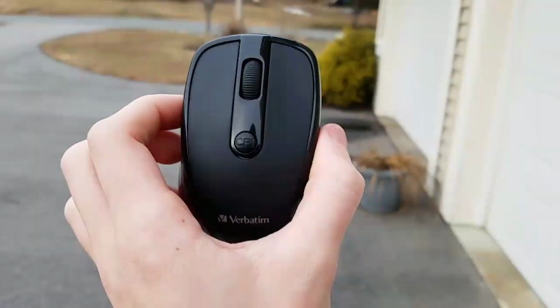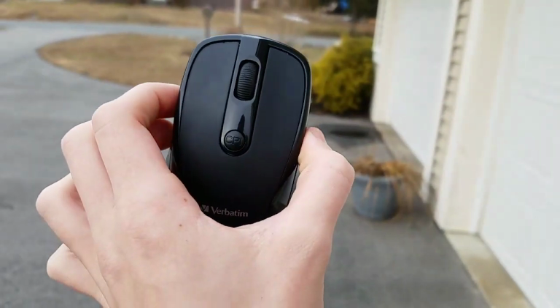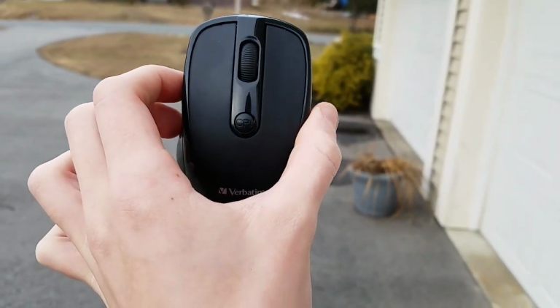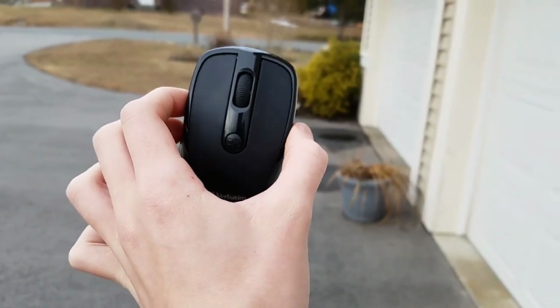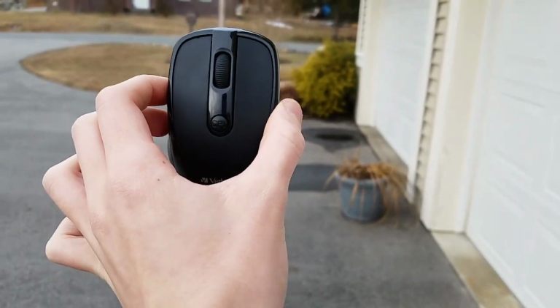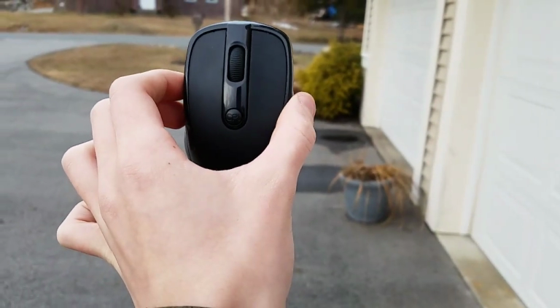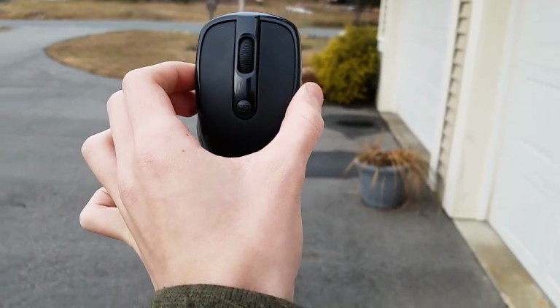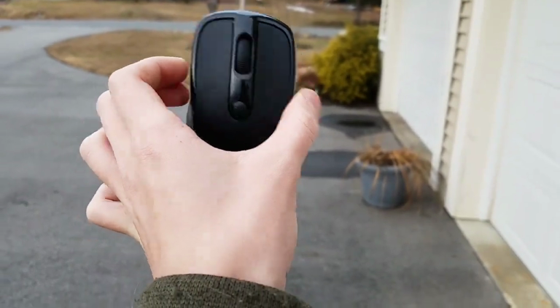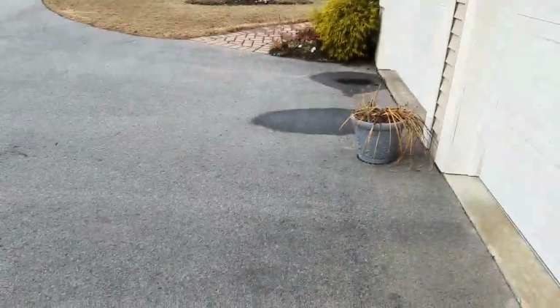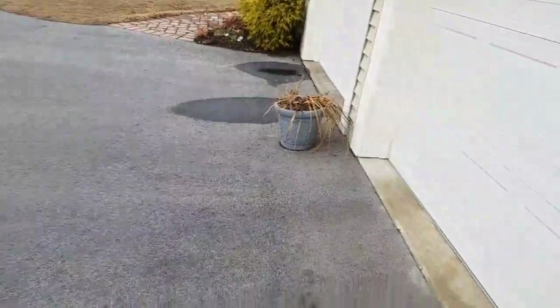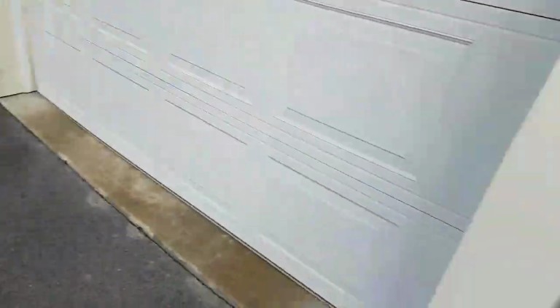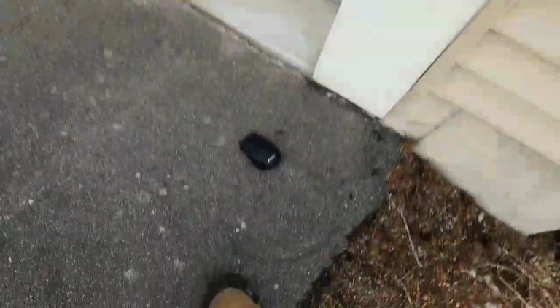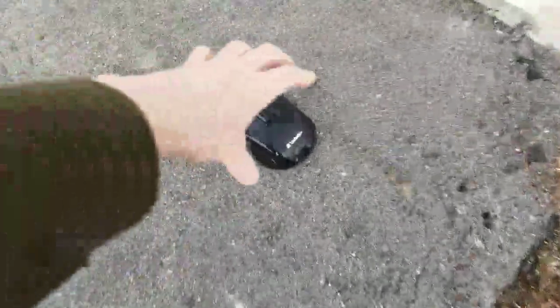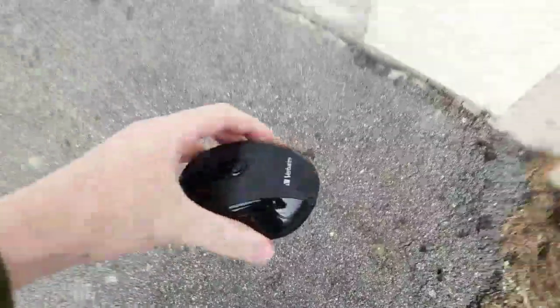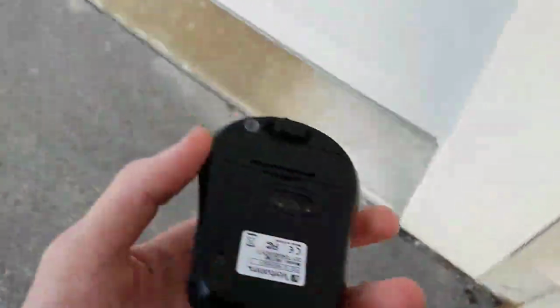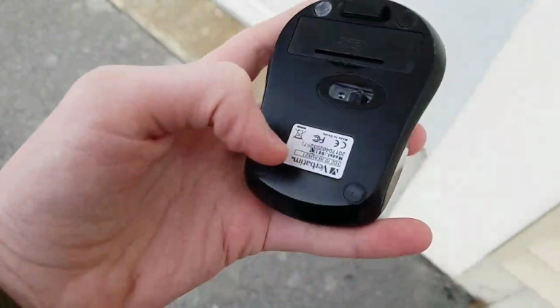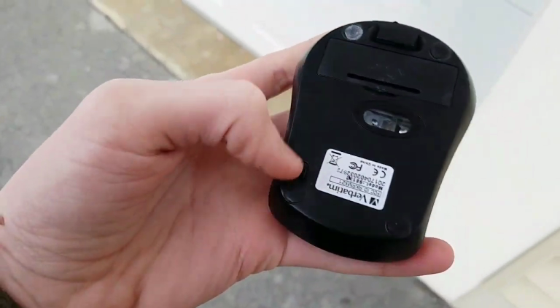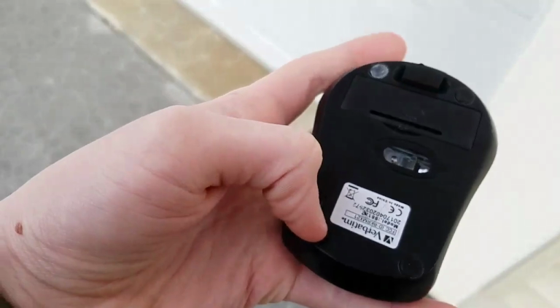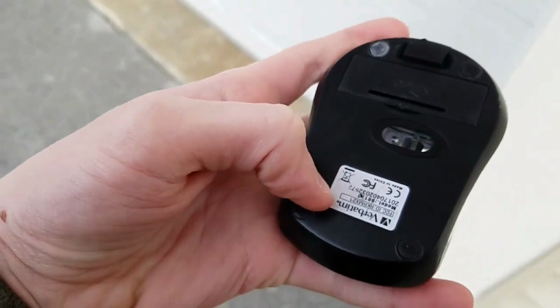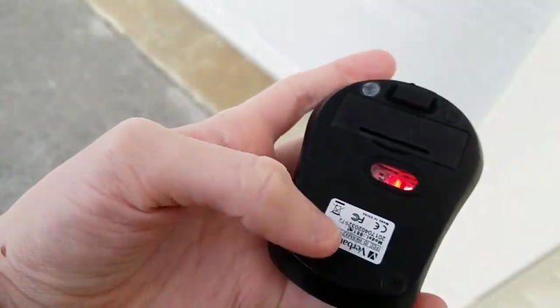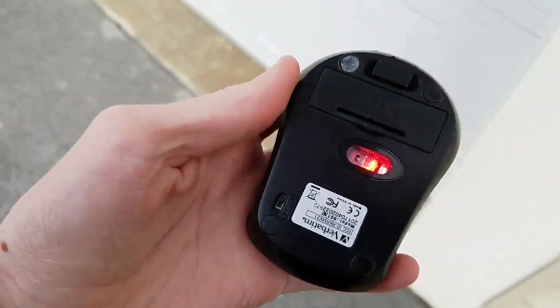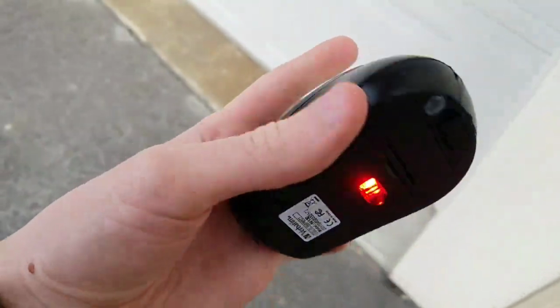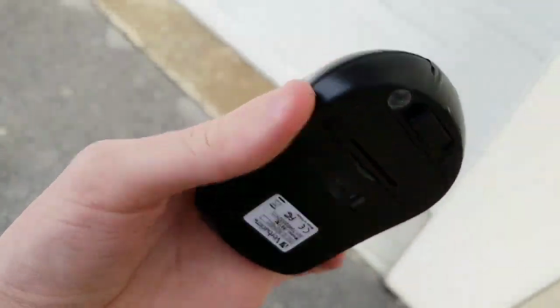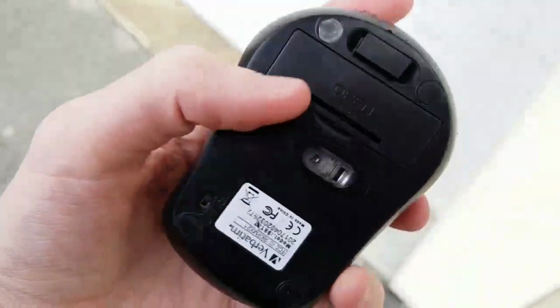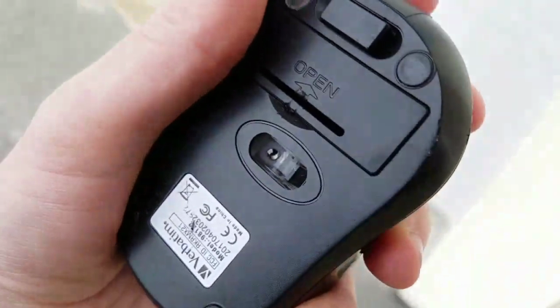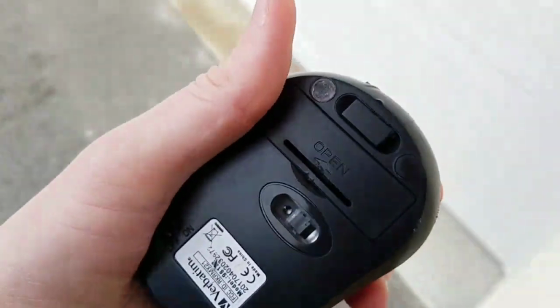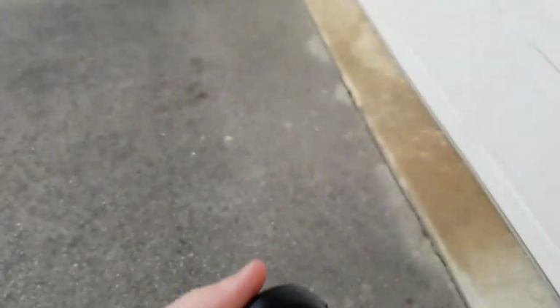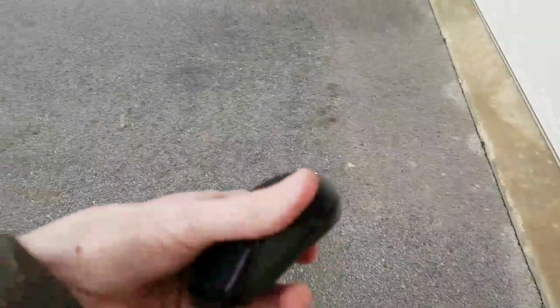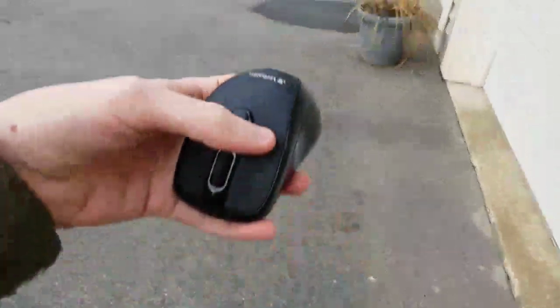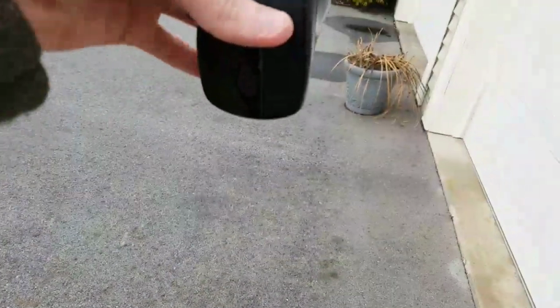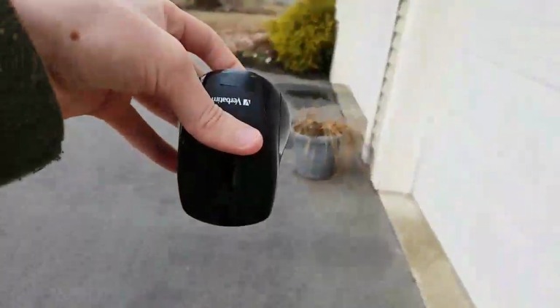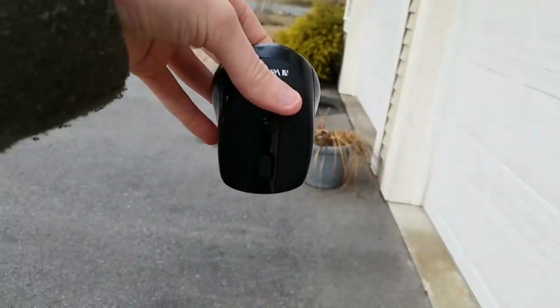First up, a drop test — the side. Three, two, one. It survived. Let's see if it works. Let me actually turn it on. Yep, it still works.